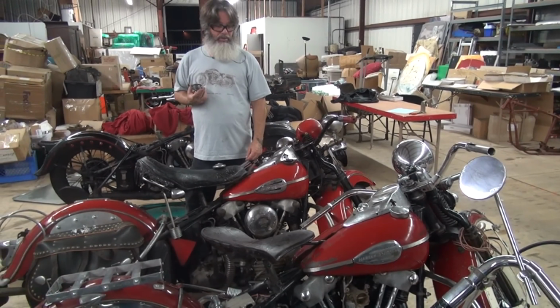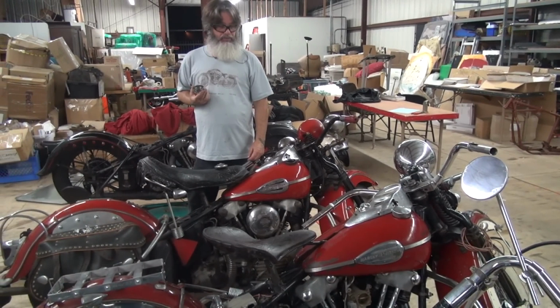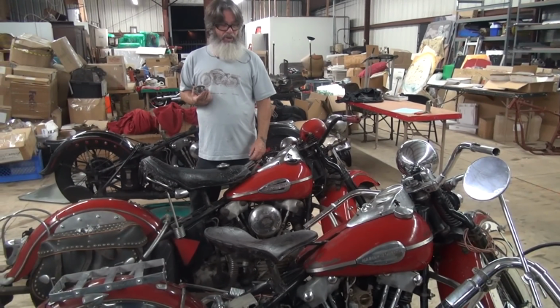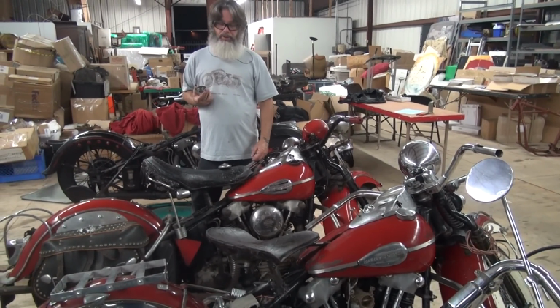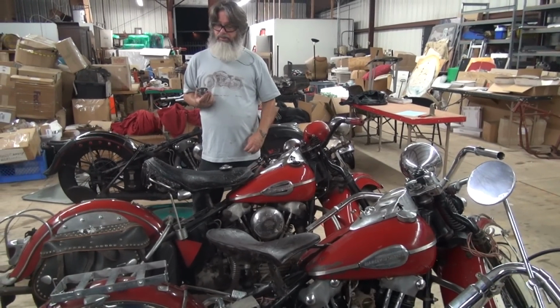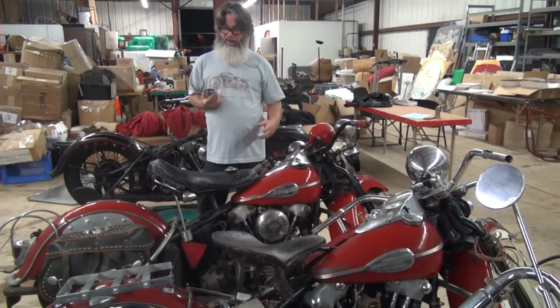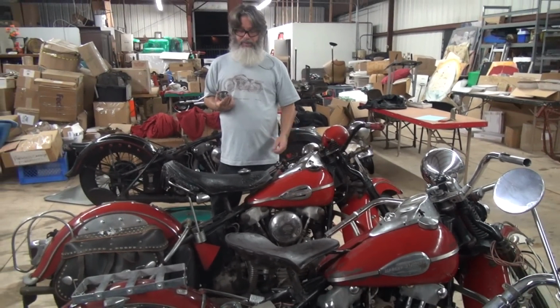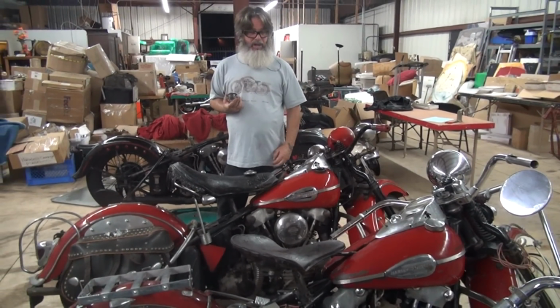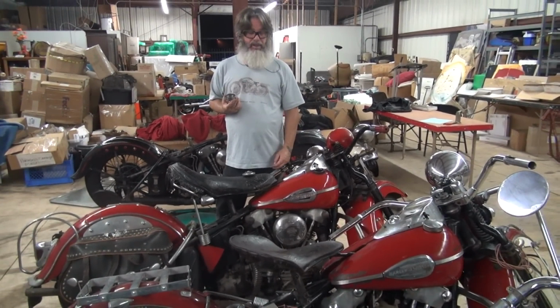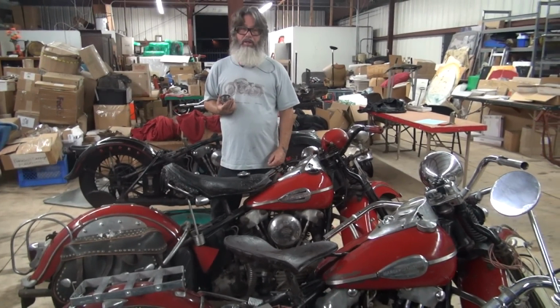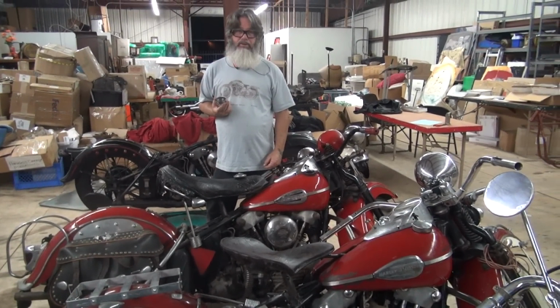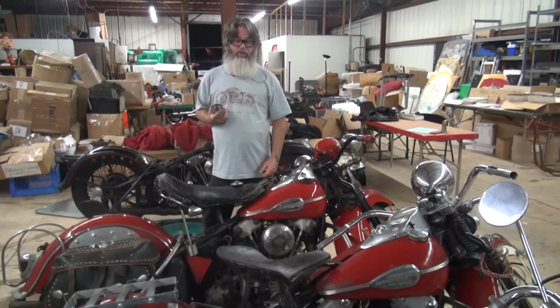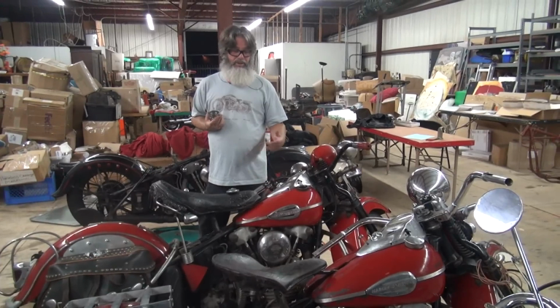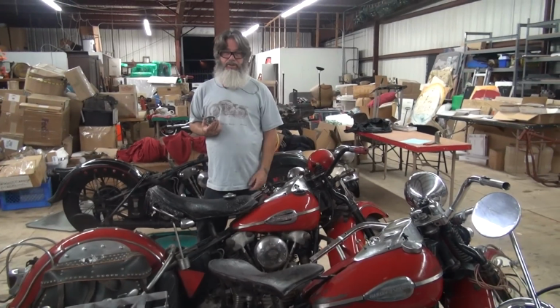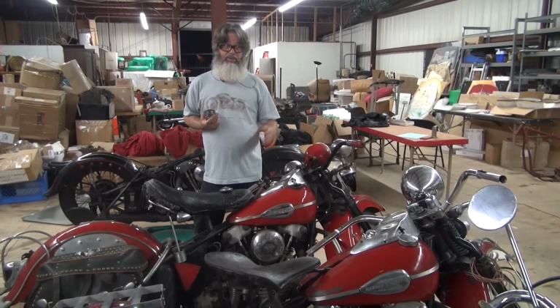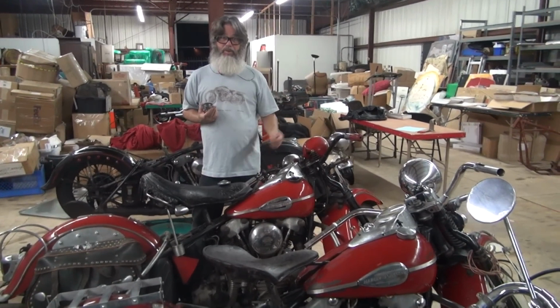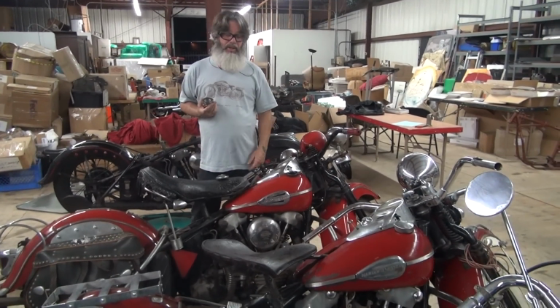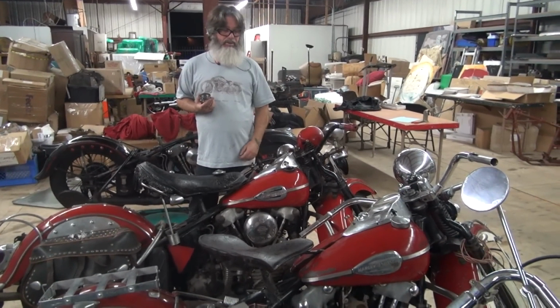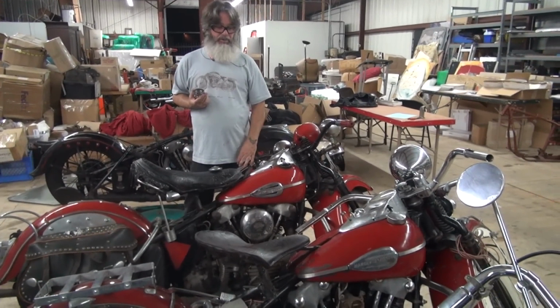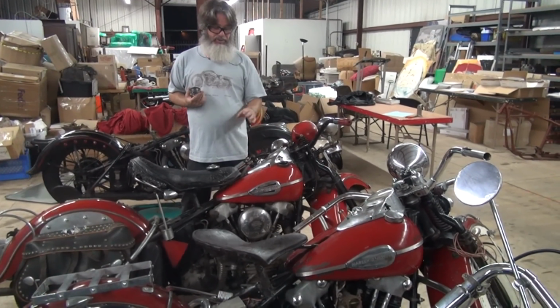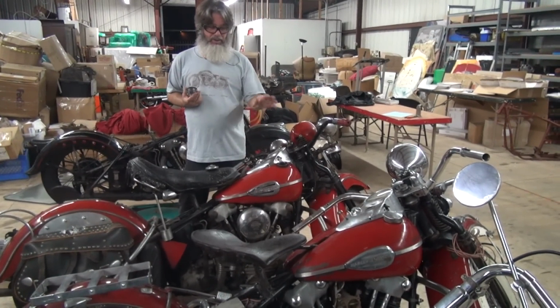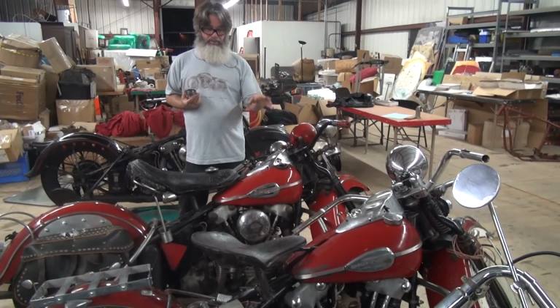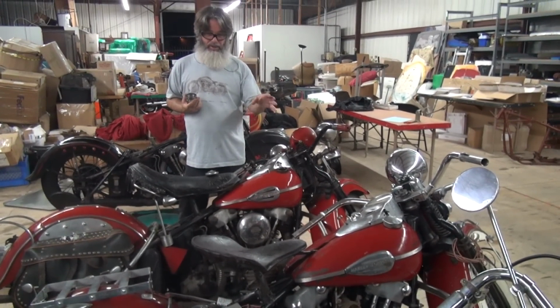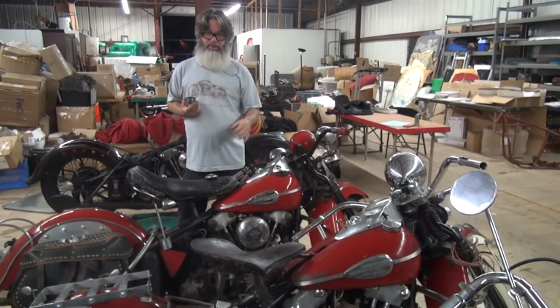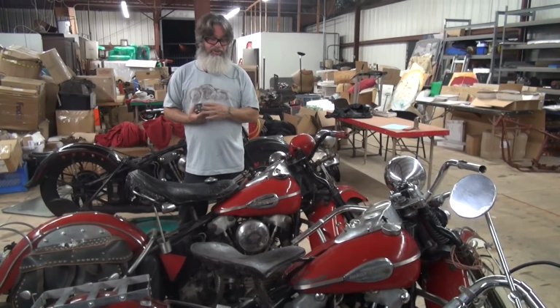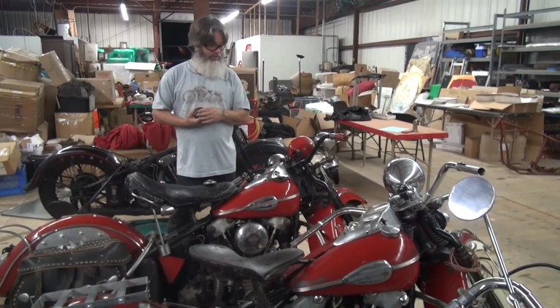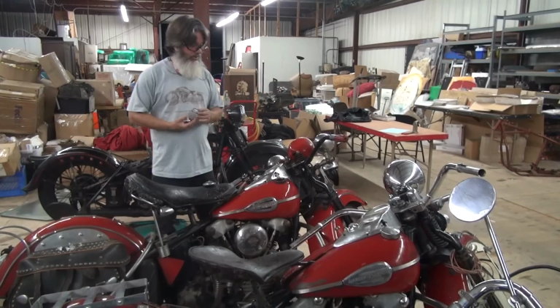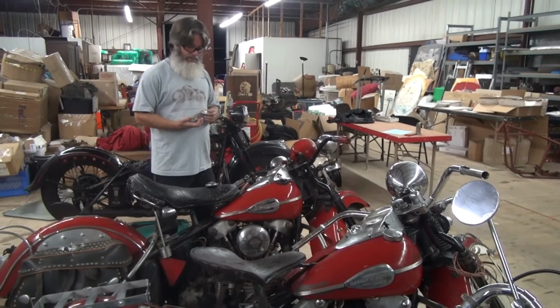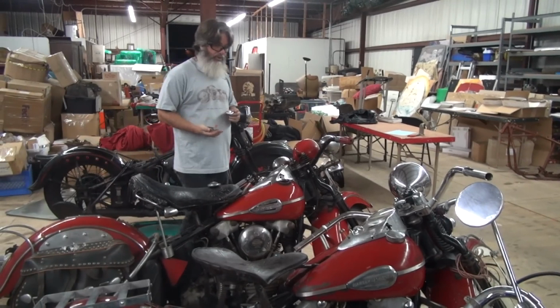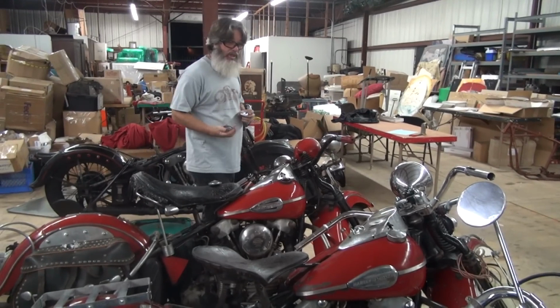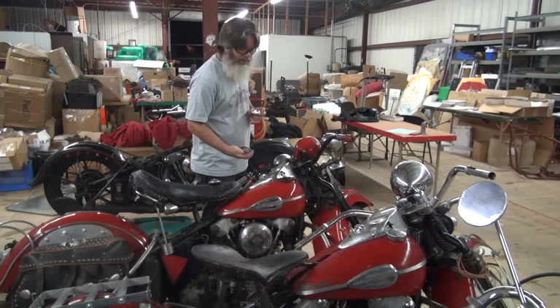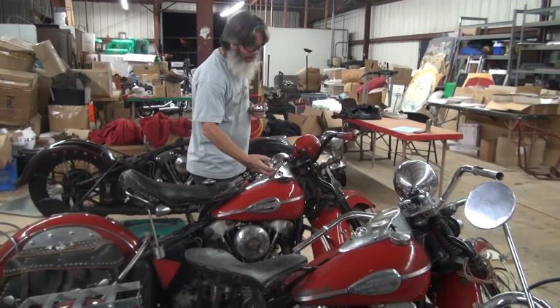We'll never know for sure whether the red paint was applied at Harley or the dealer did it because the customer got a blue and wanted red. But it was certainly done right about the time it was sold, so it was most likely a dealer repaint.